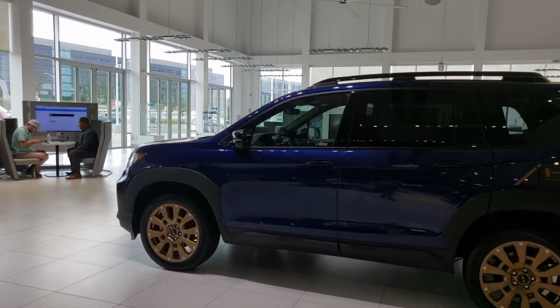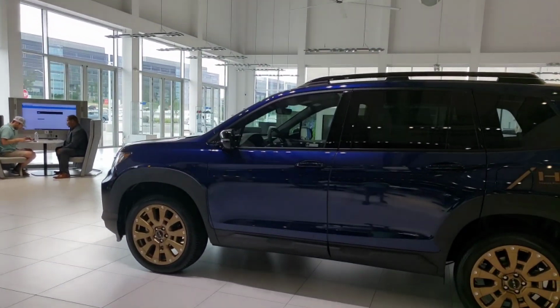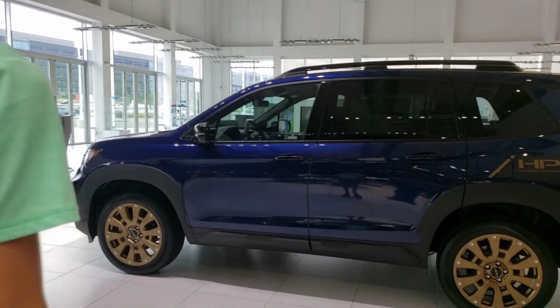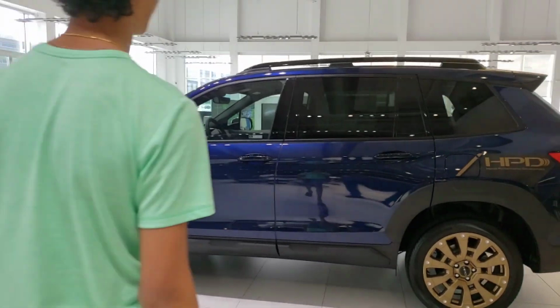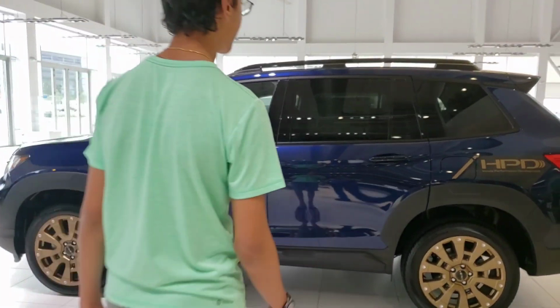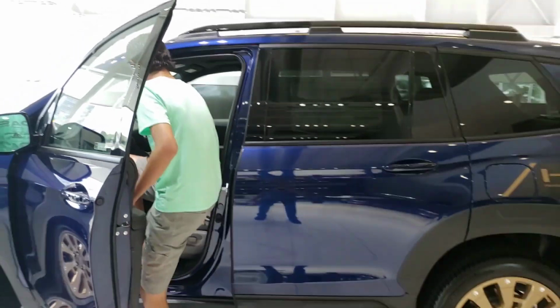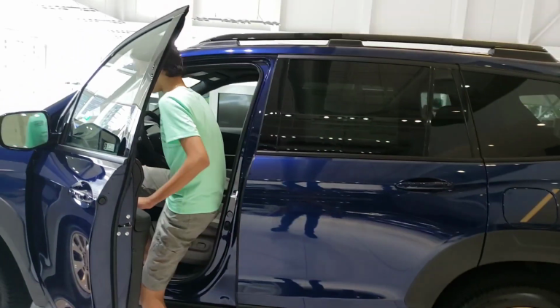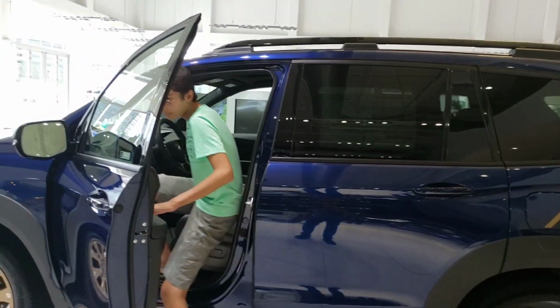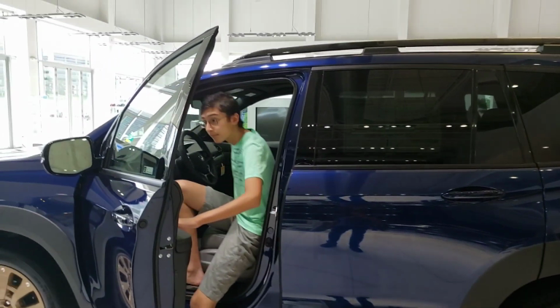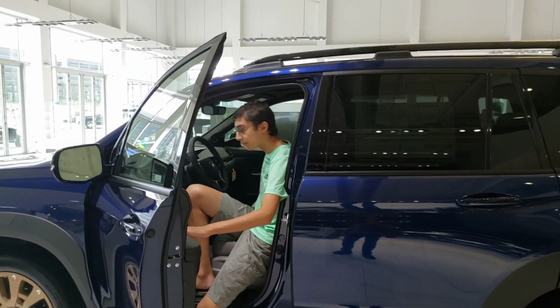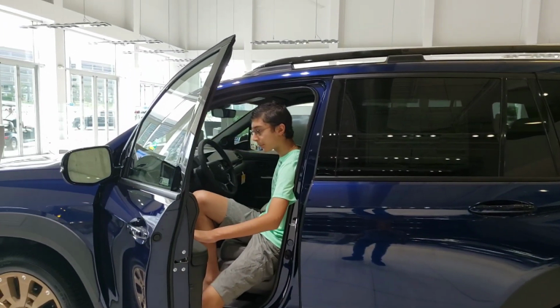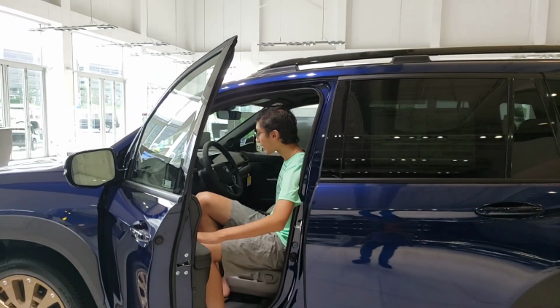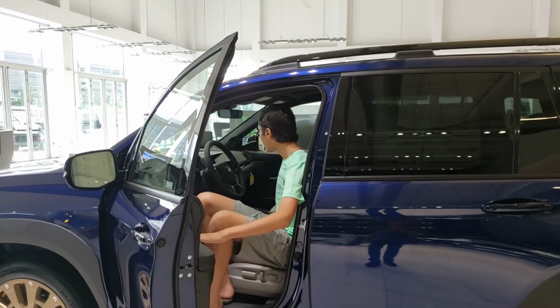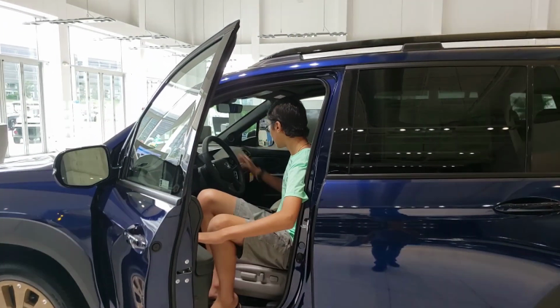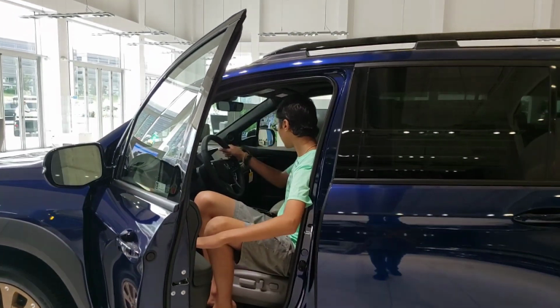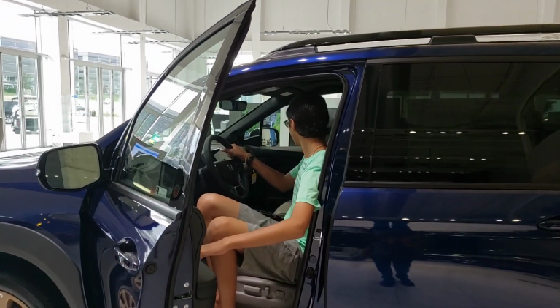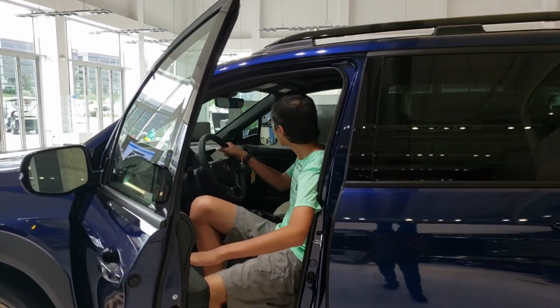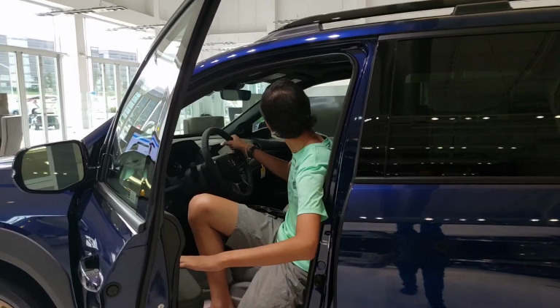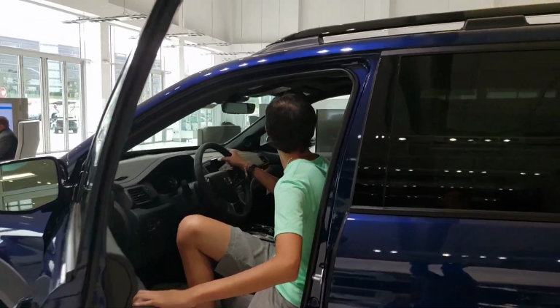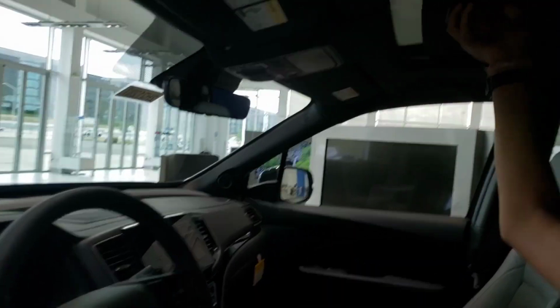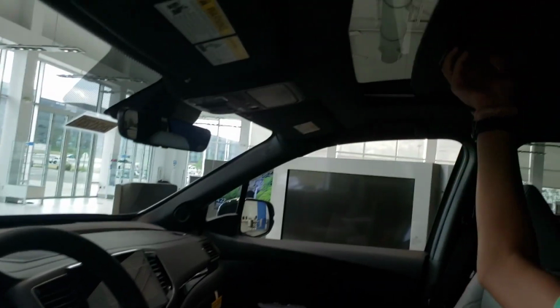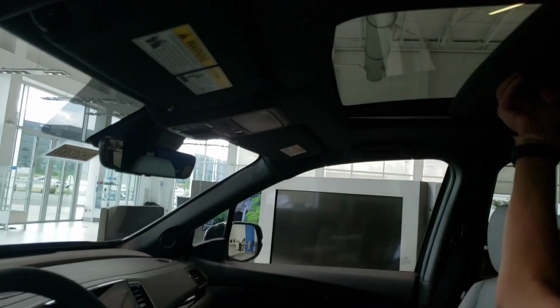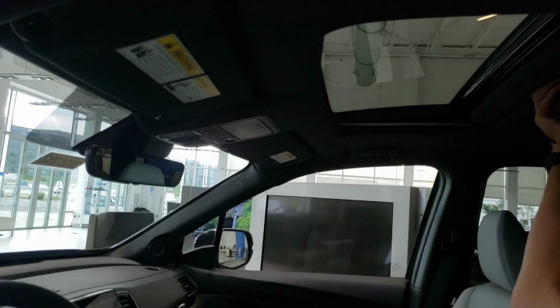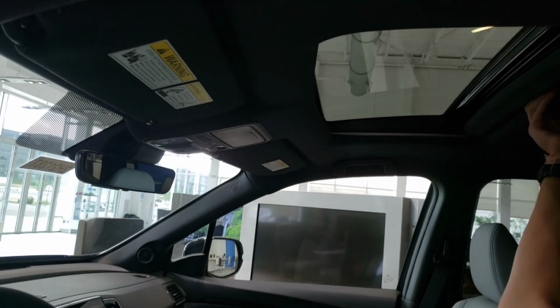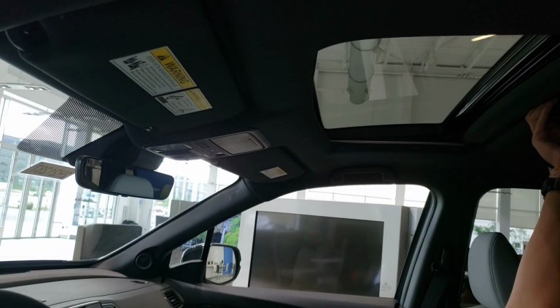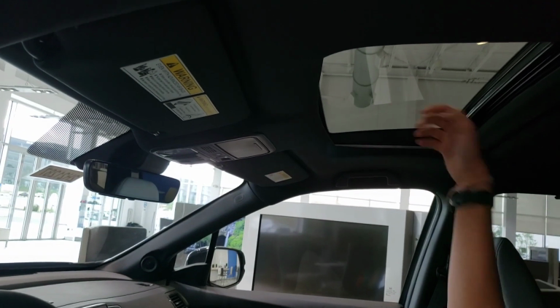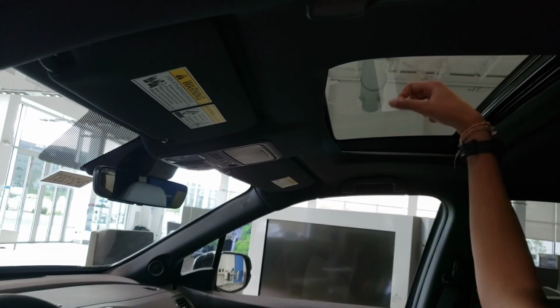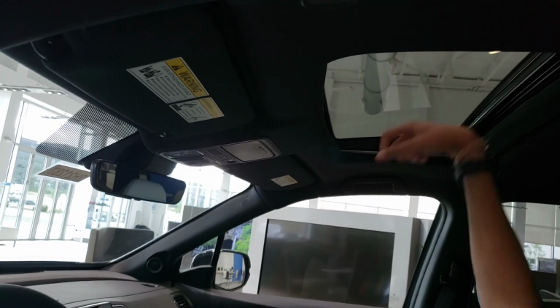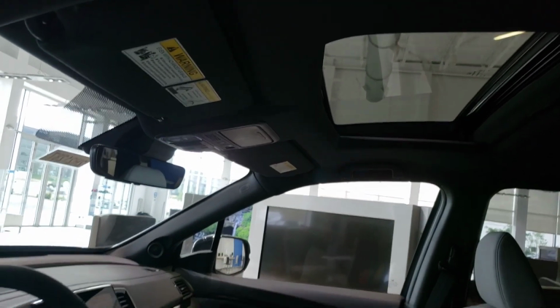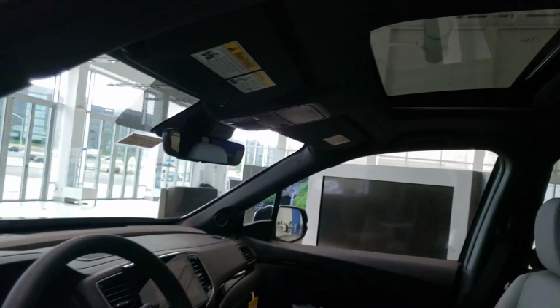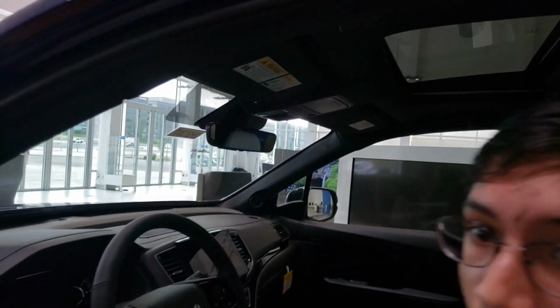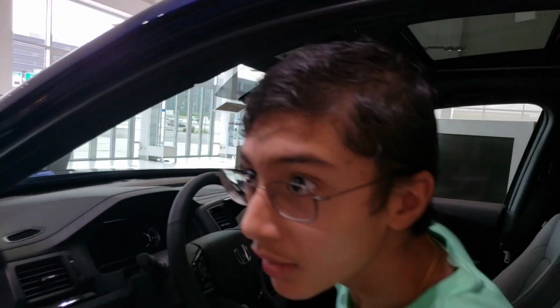The Honda Performance Development is involved here. The car has about 25 million dollars. There is competition from Tesla, Hyundai, and other car brands.